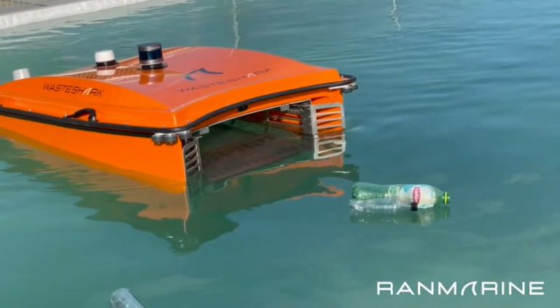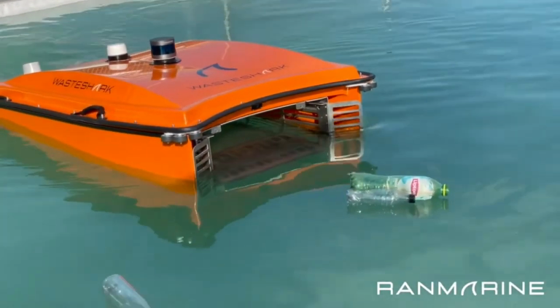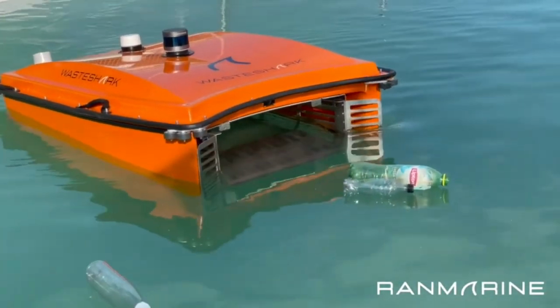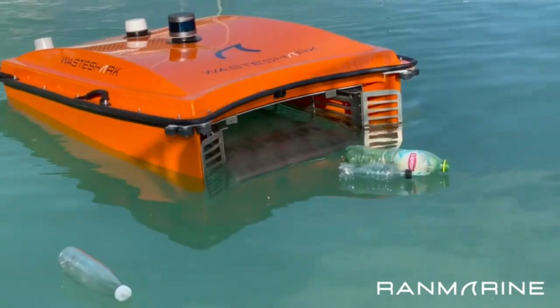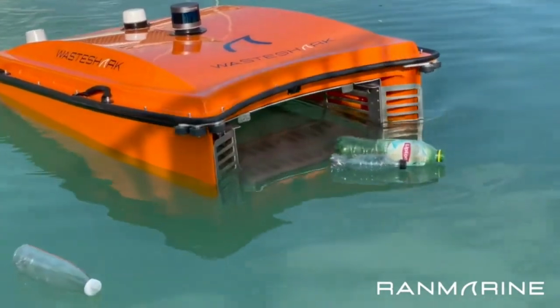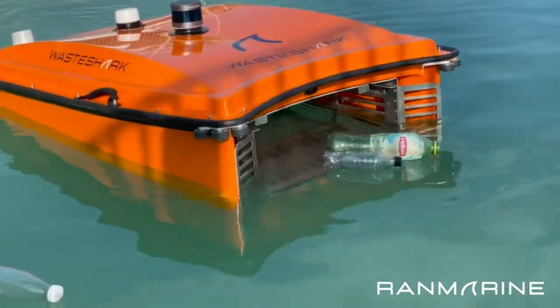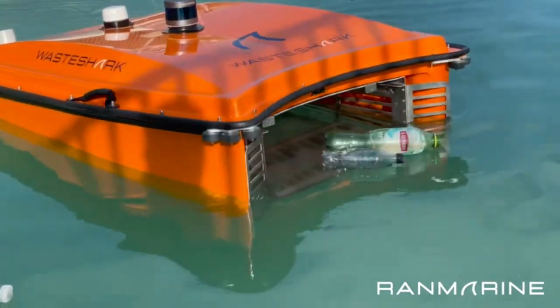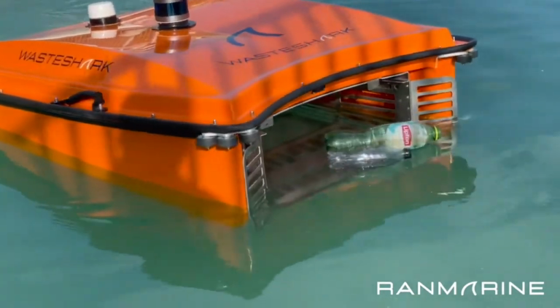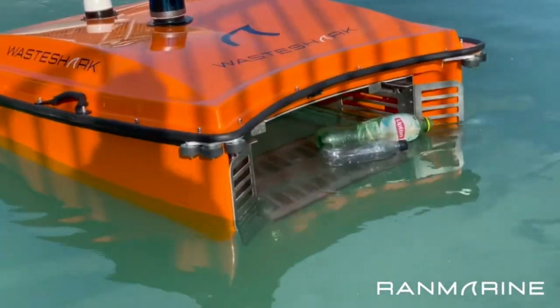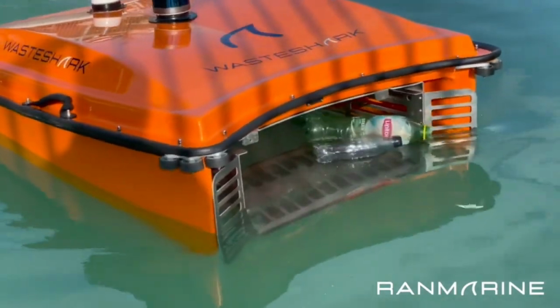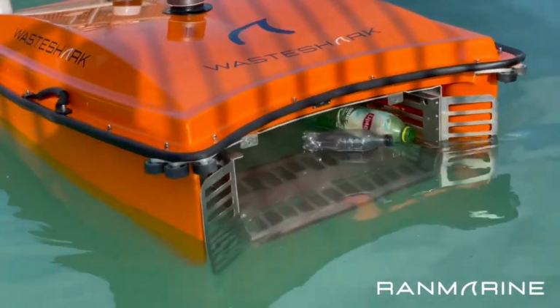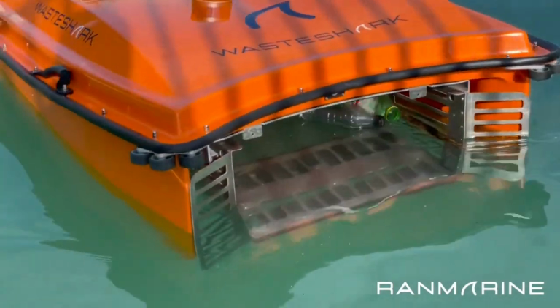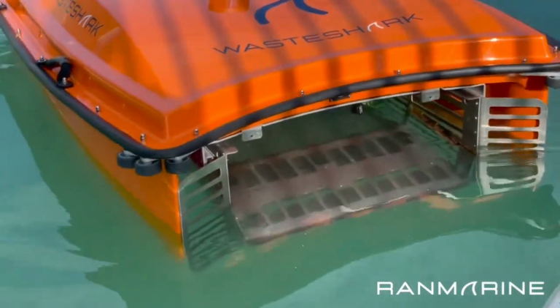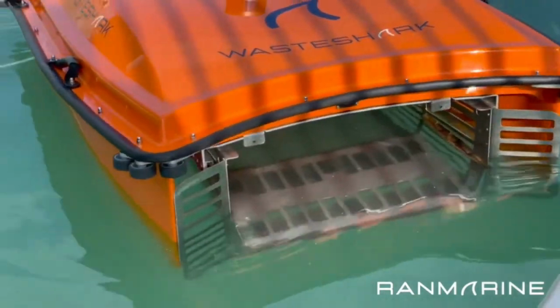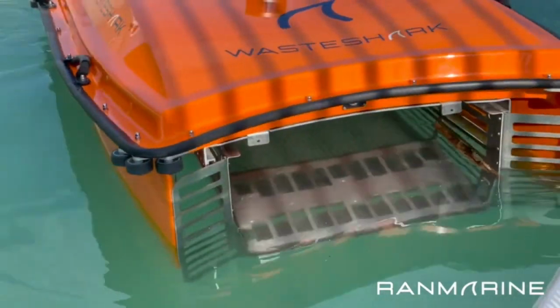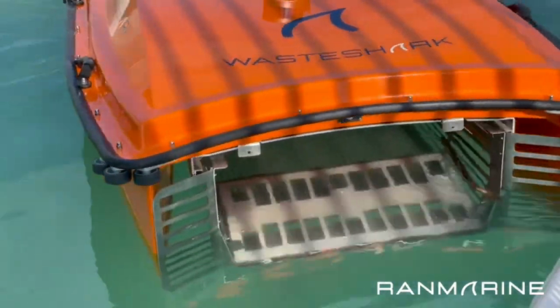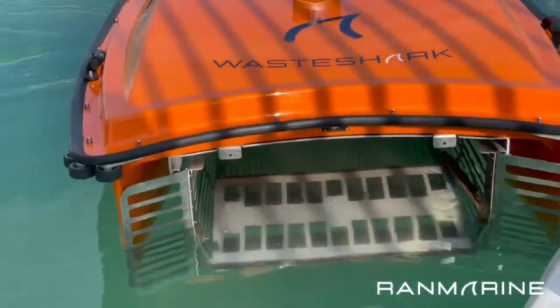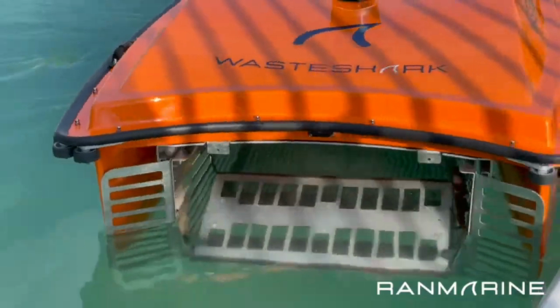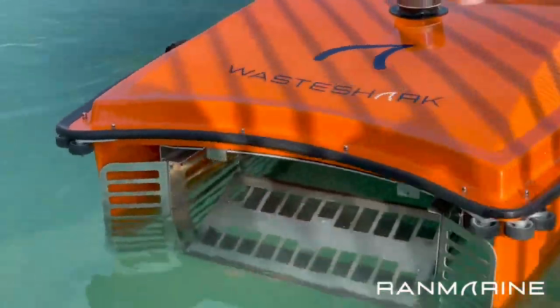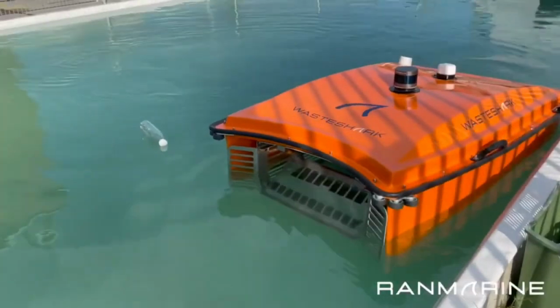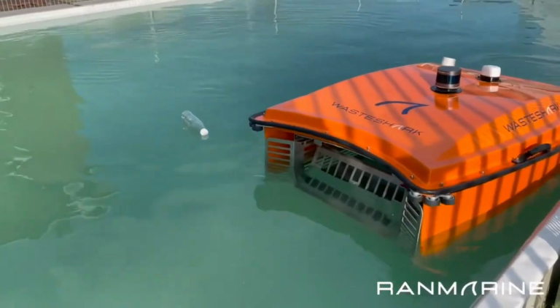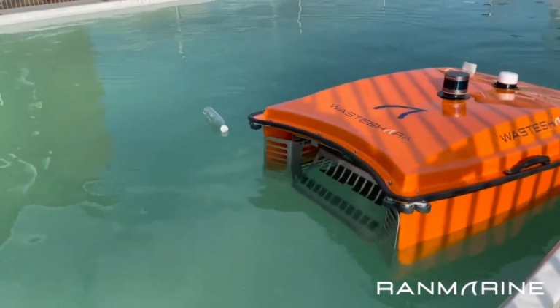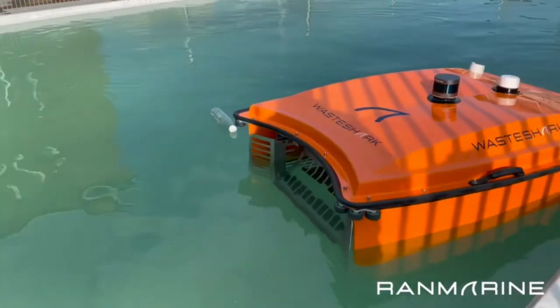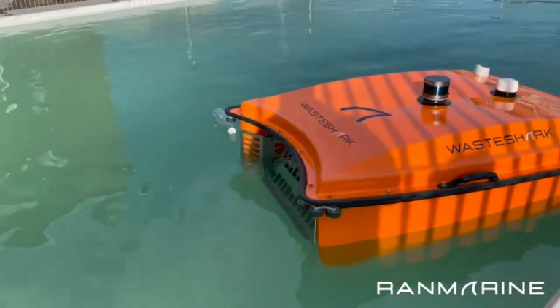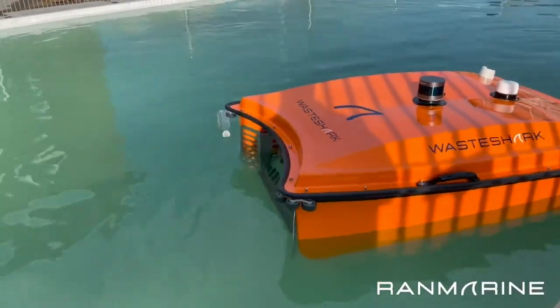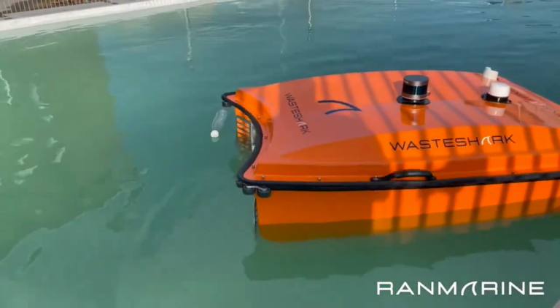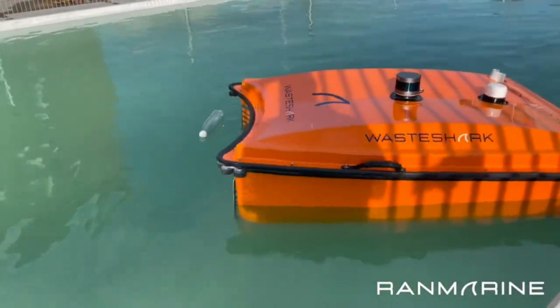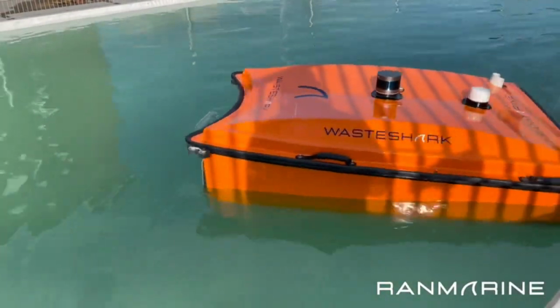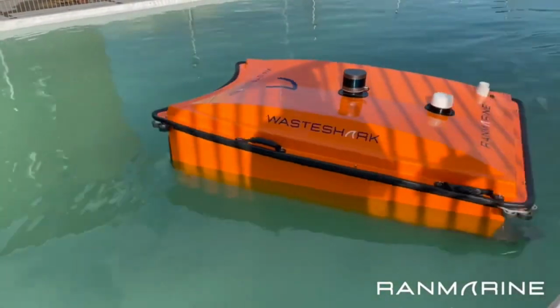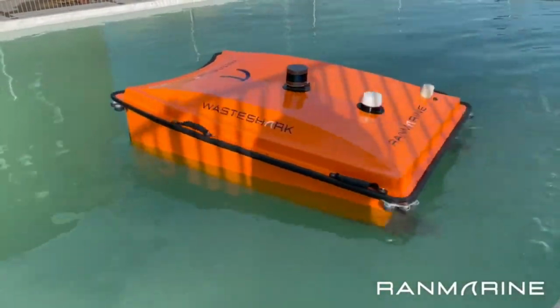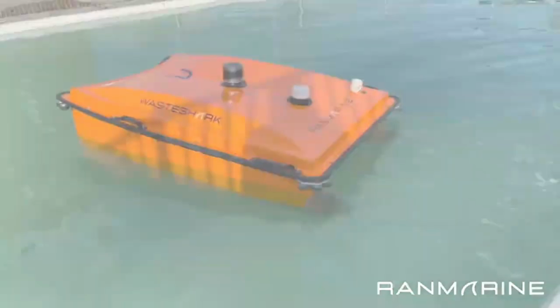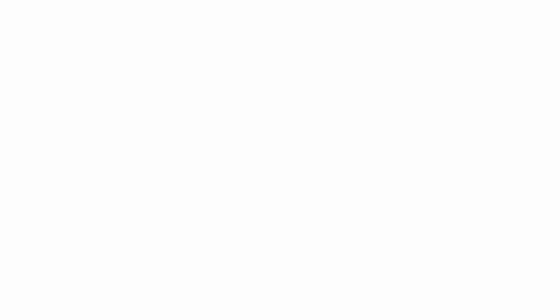It can move at three kilometers per hour and pick up 500 kilograms of trash a day. The robot was tested in Rotterdam, and the makers want to make a bigger one that can grab 500 kilograms at once.